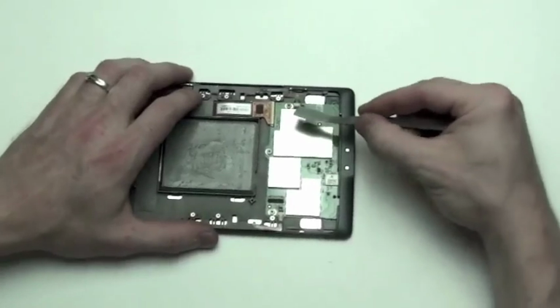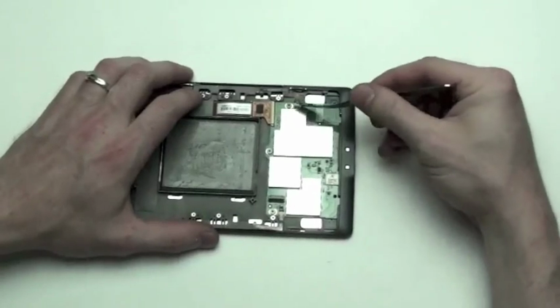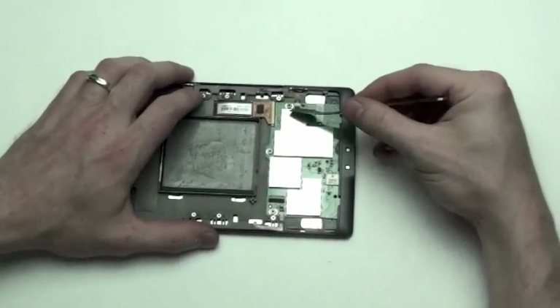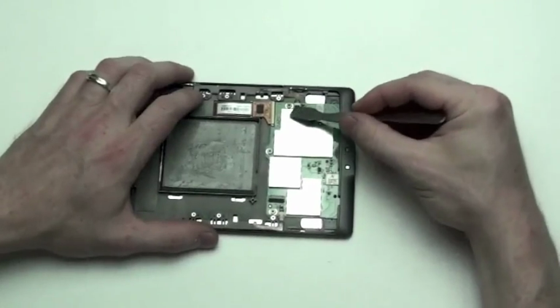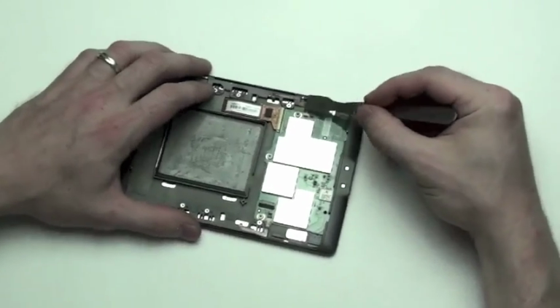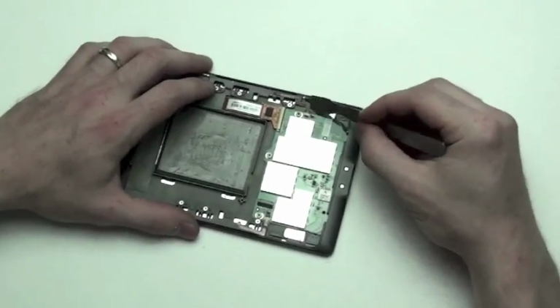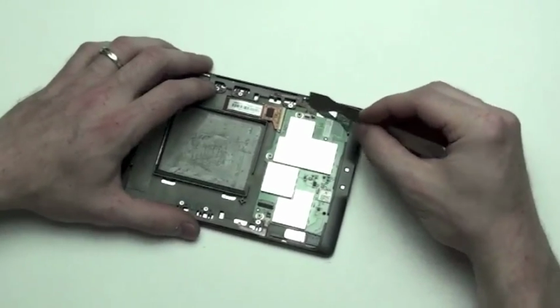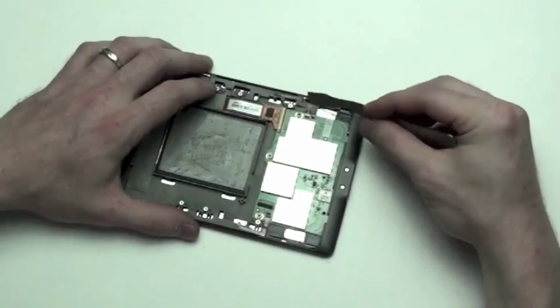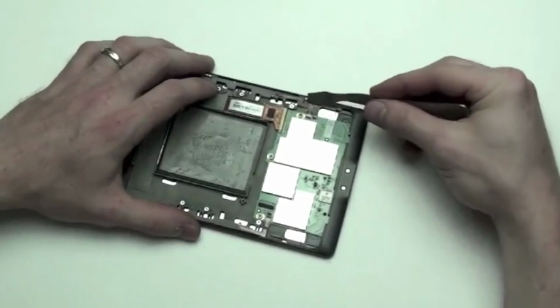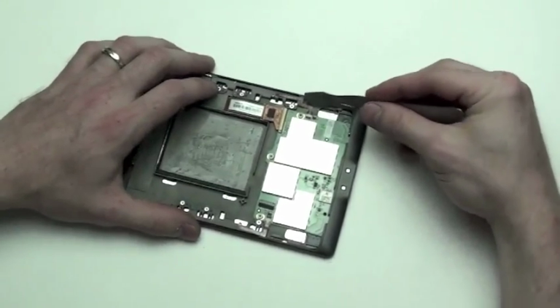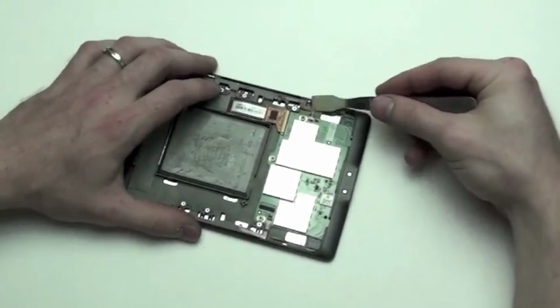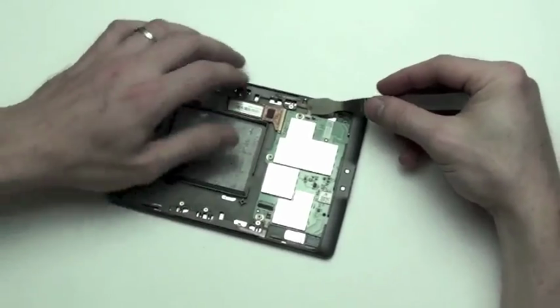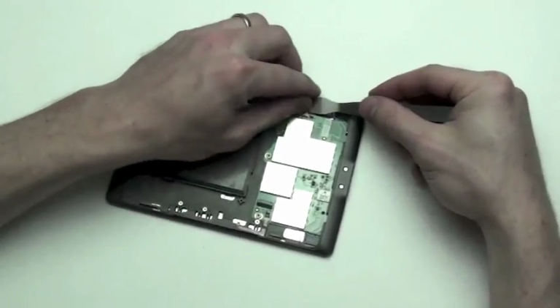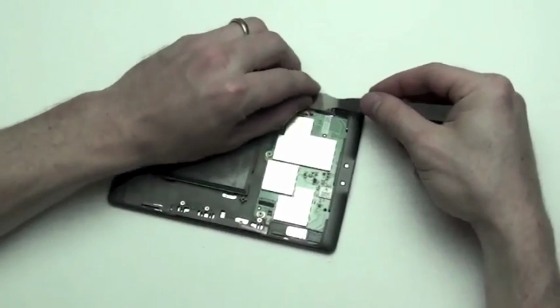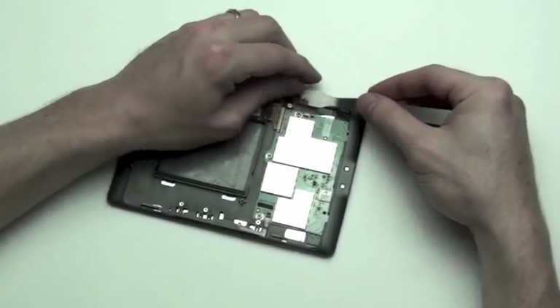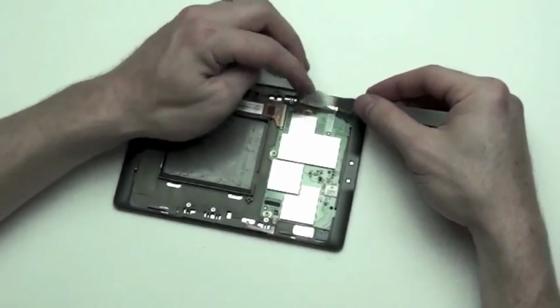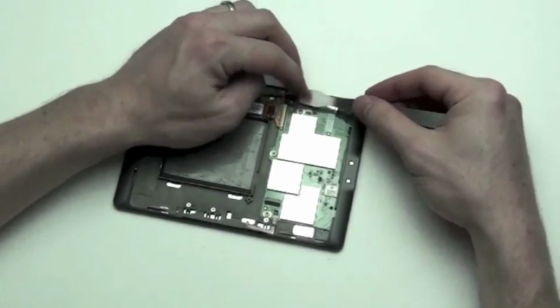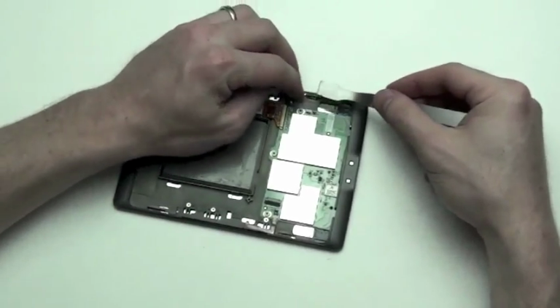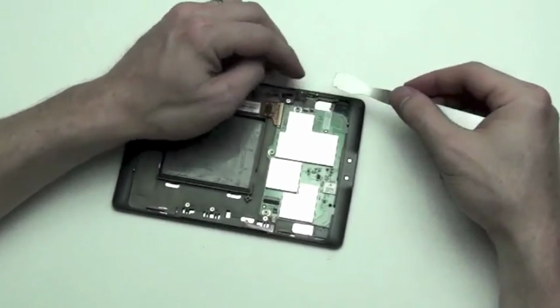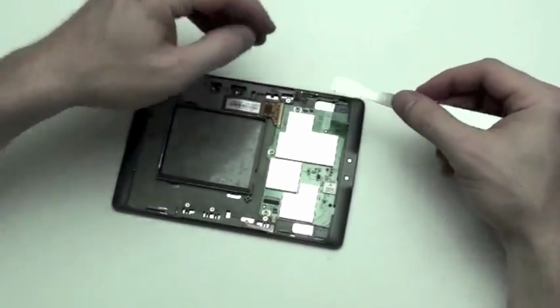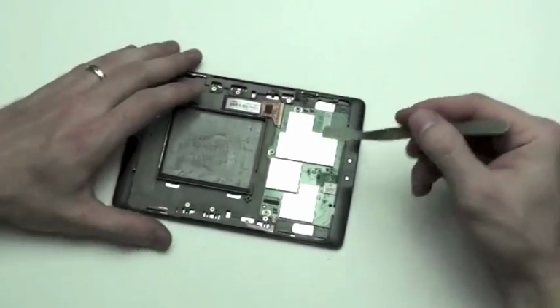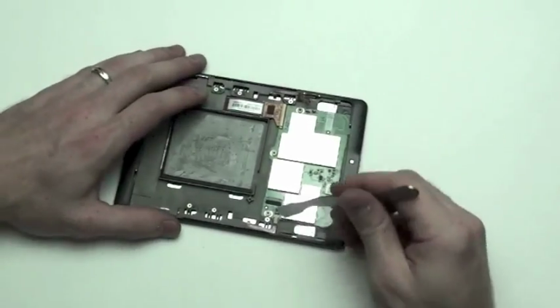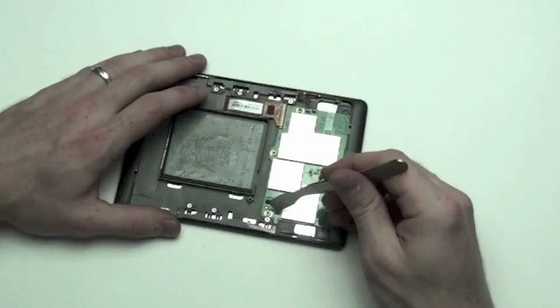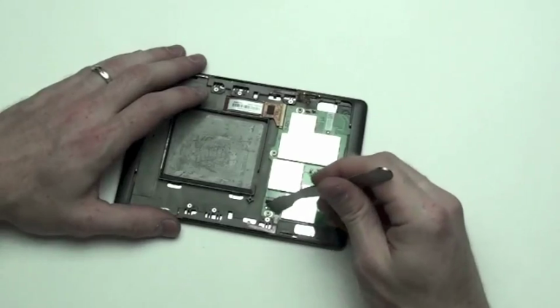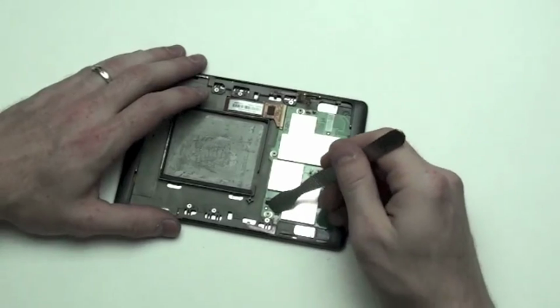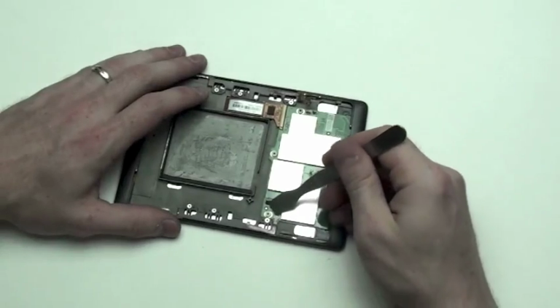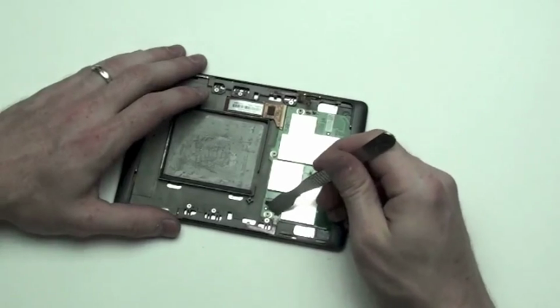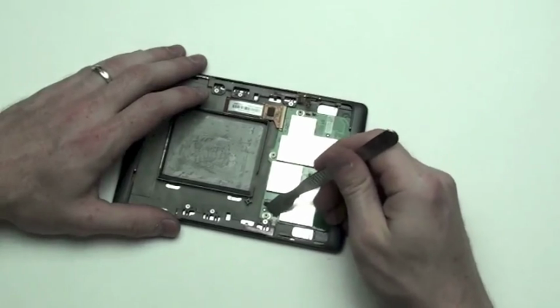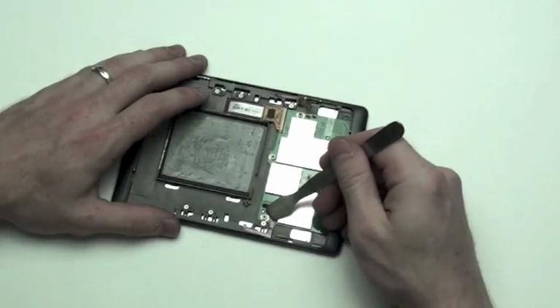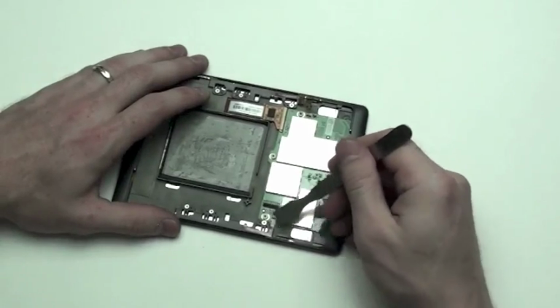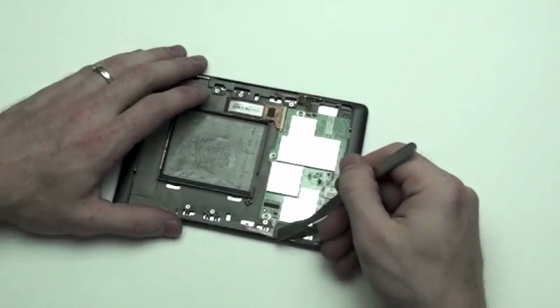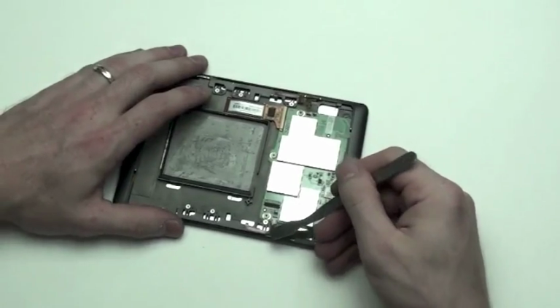Below the display cable connection on the motherboard, you will notice a small cable. Use your flat tool to lift up the lock, and then slide out the cable. You will need to do the same thing for the flex cable on the other side of the board.